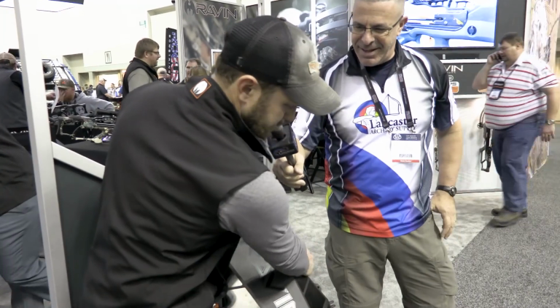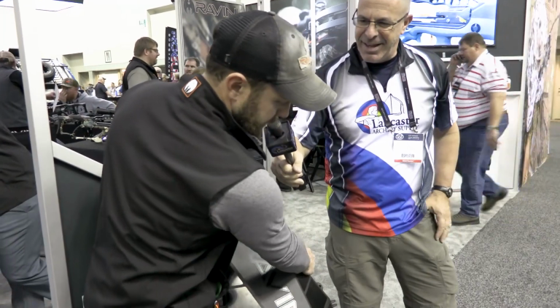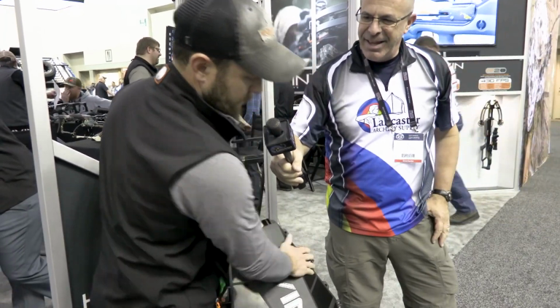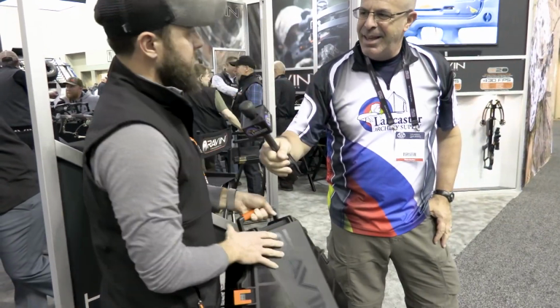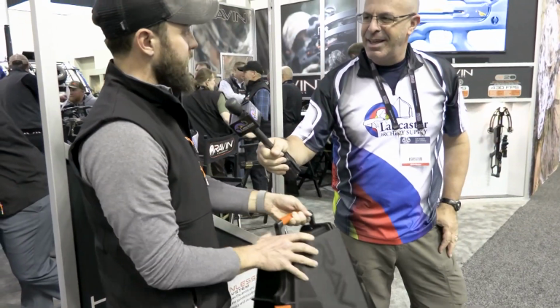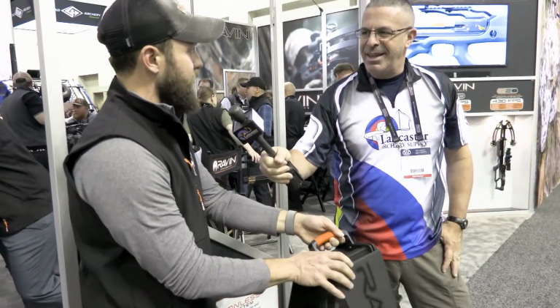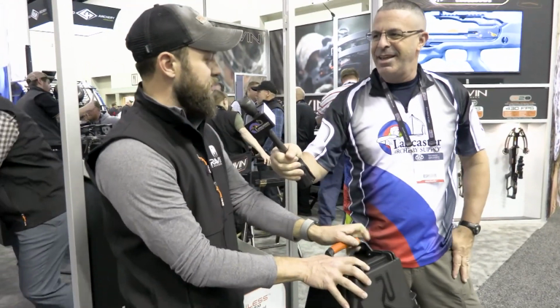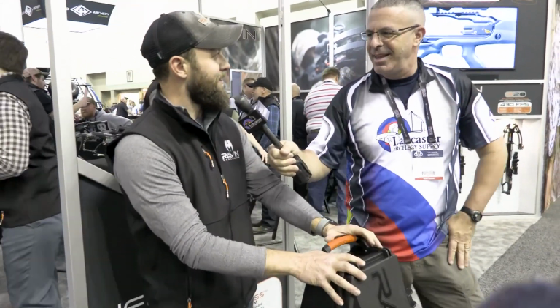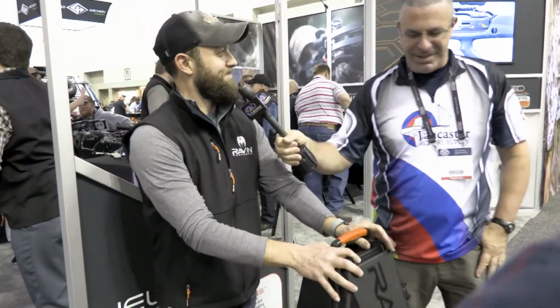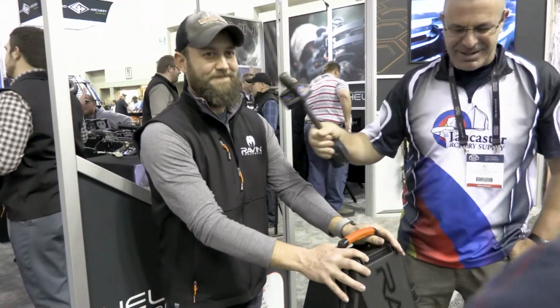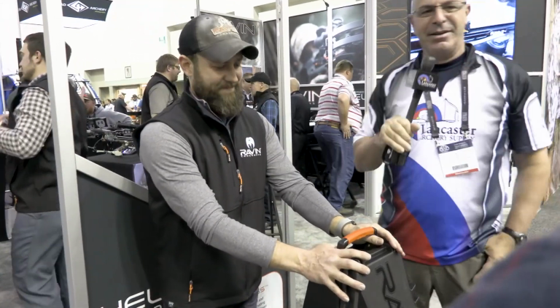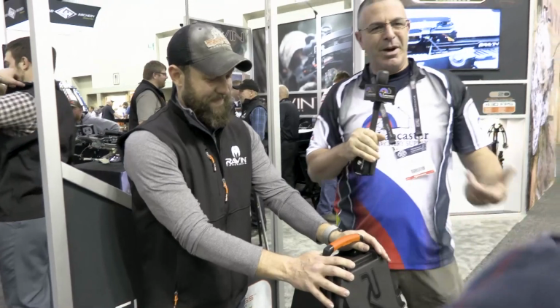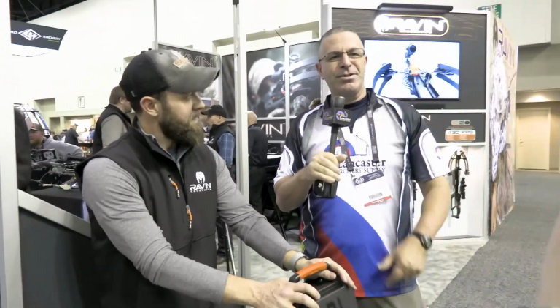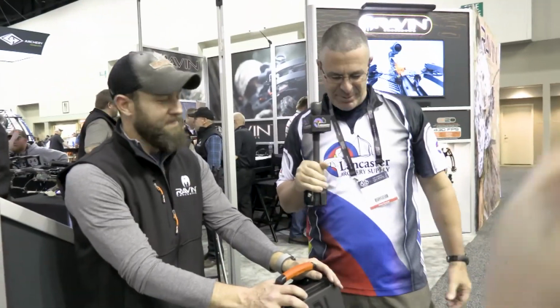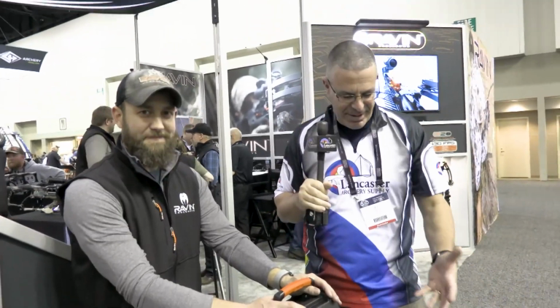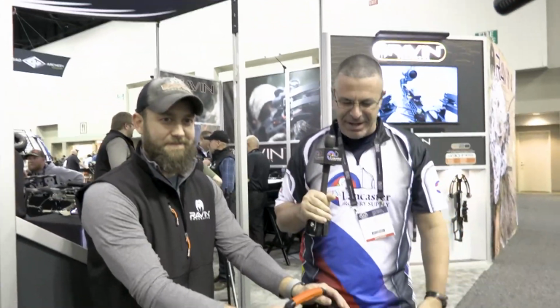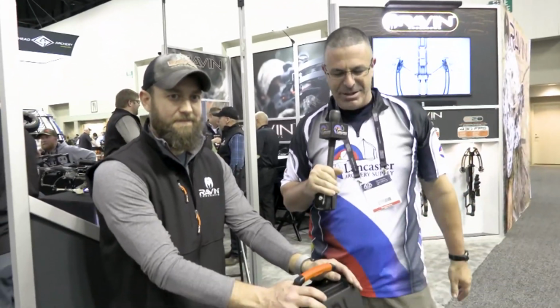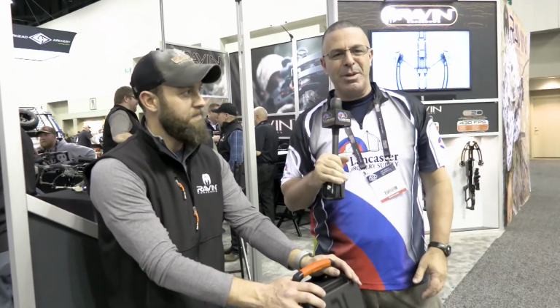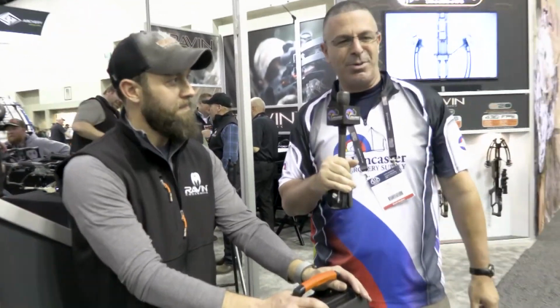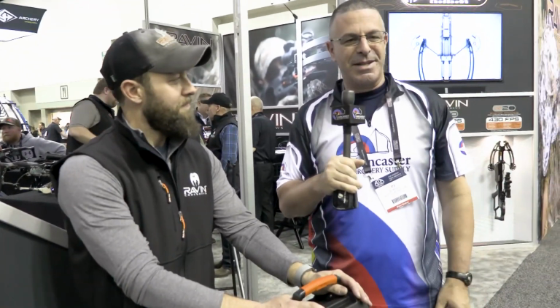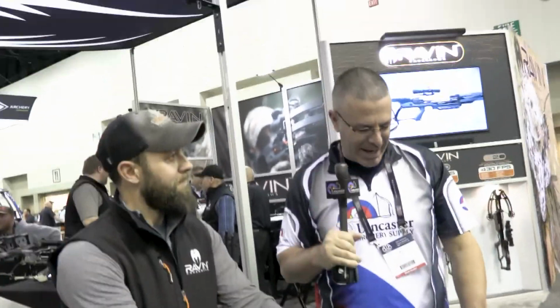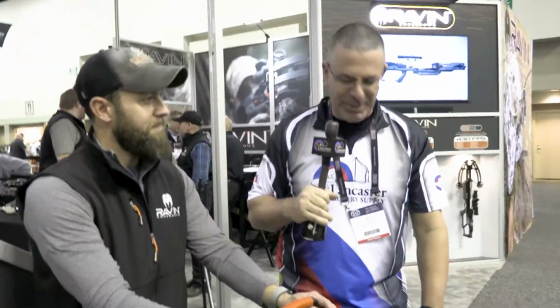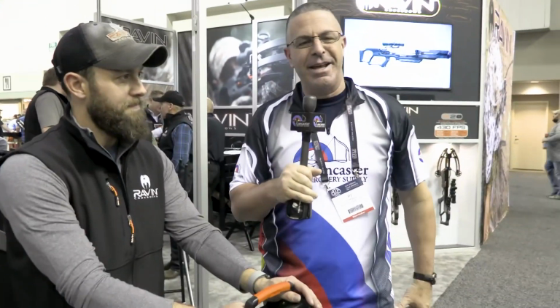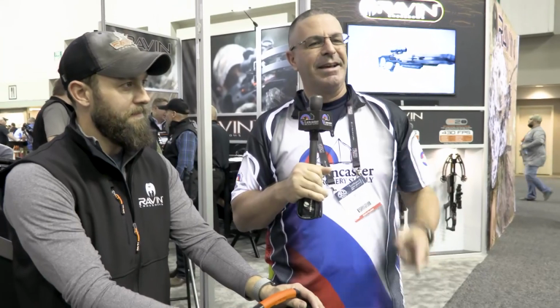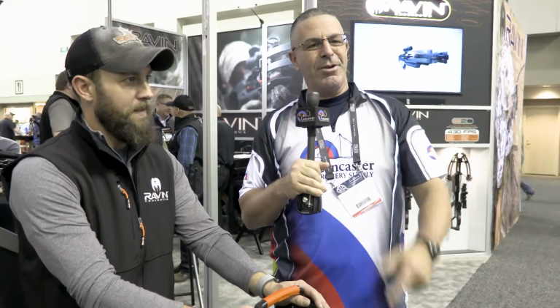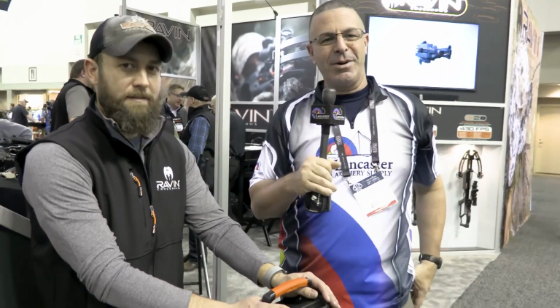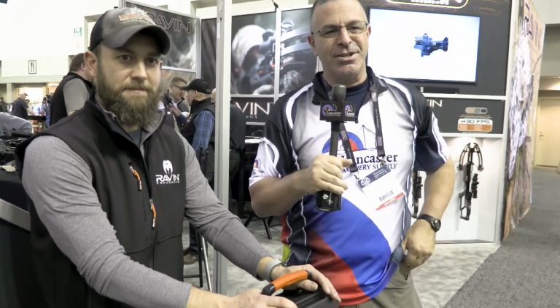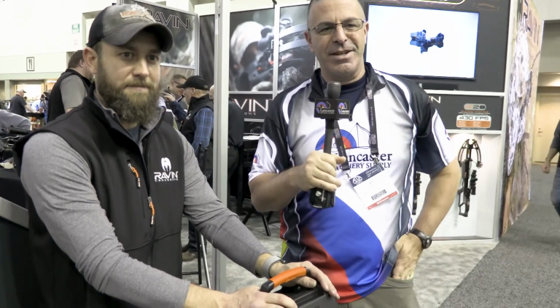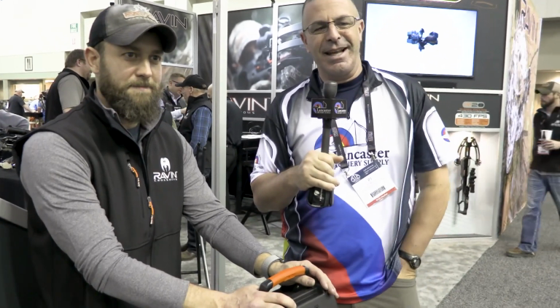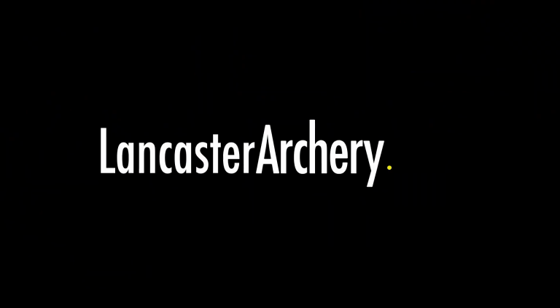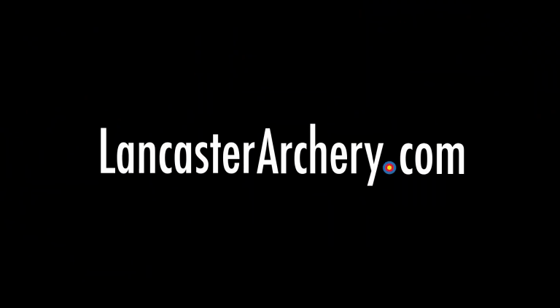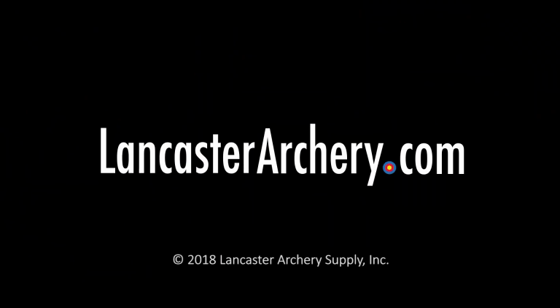All this stuff will be available on the website — you can go check it out at ravencrossbows.com. Brand new stuff from Raven. Didn't think it'd be possible to top last year, but they did. If you've got any questions, you can visit us at lancasterarchery.com.